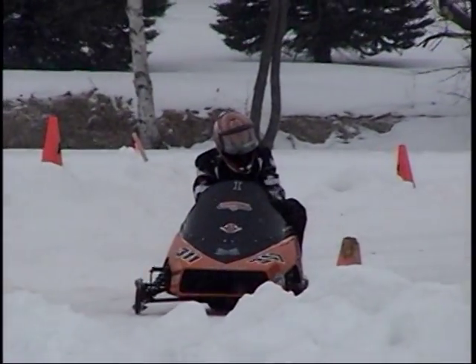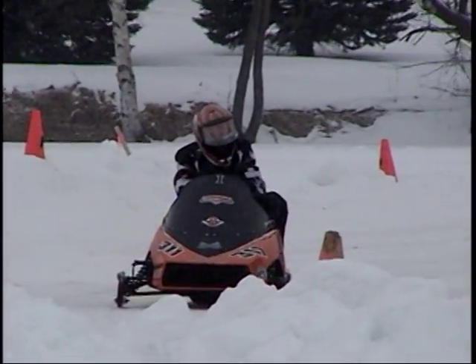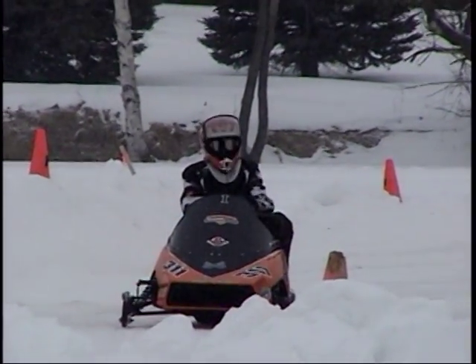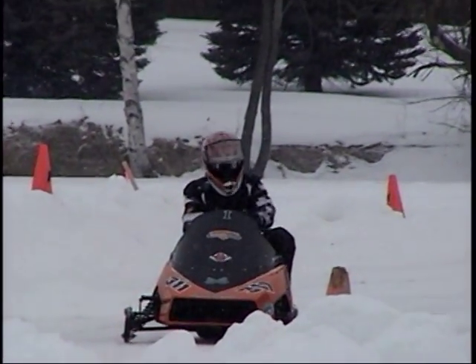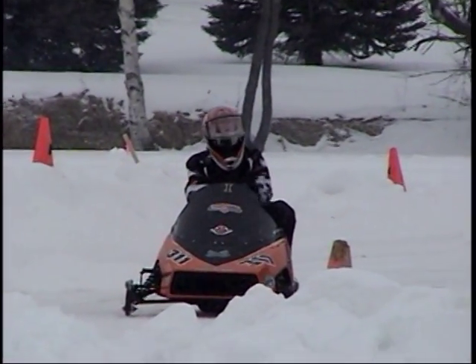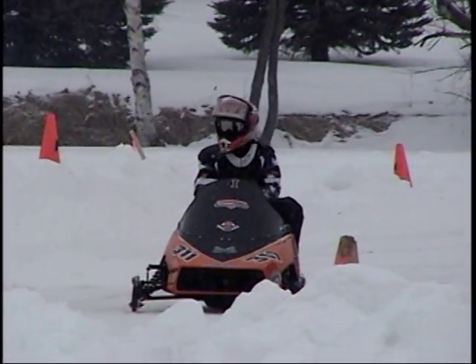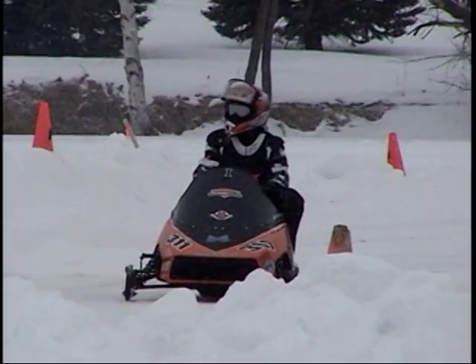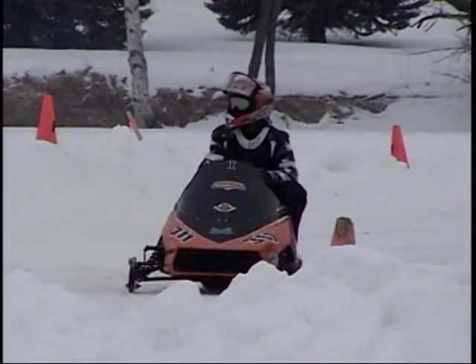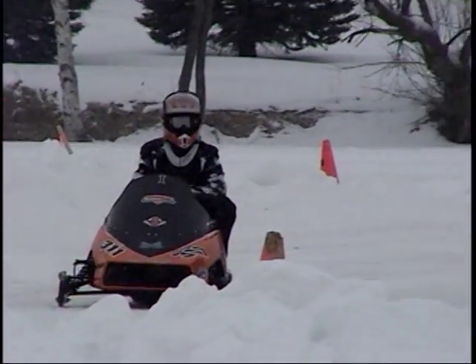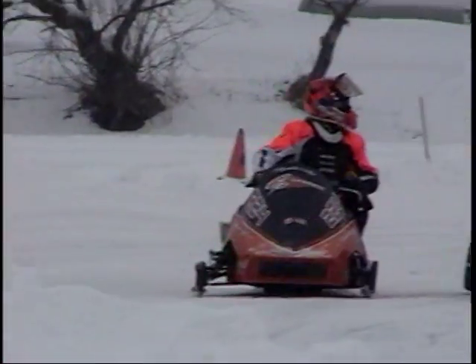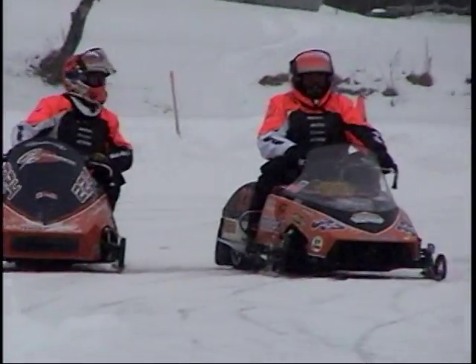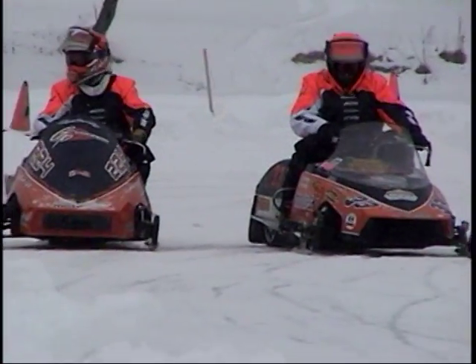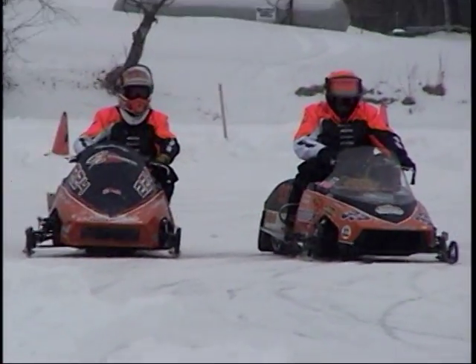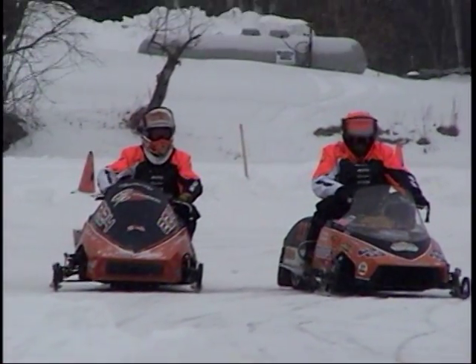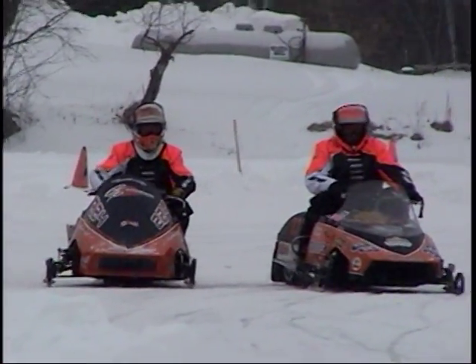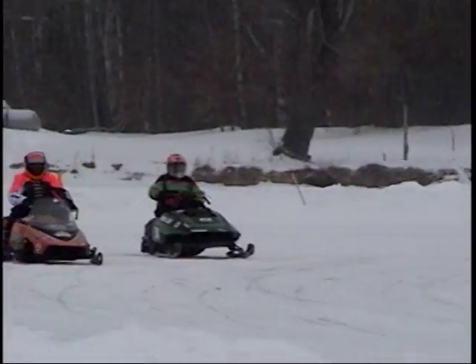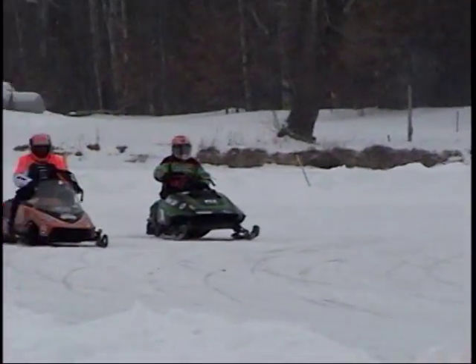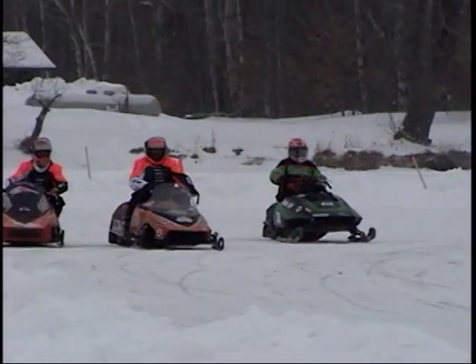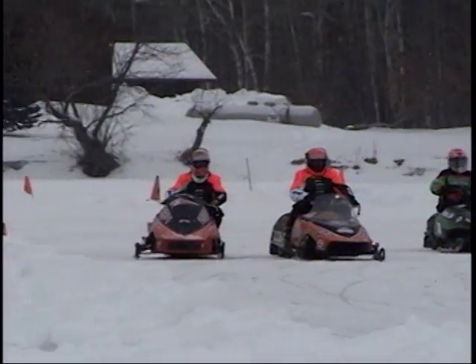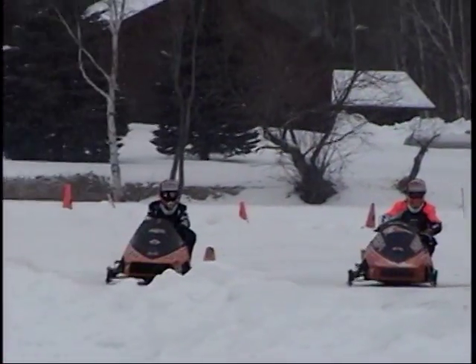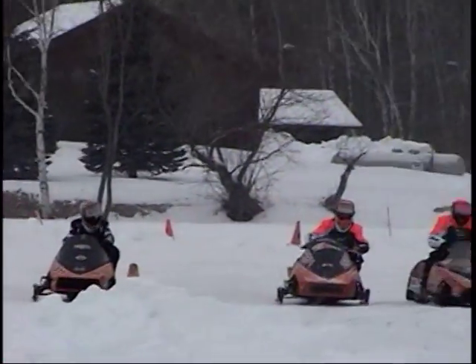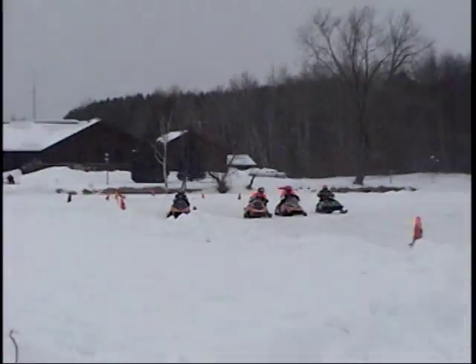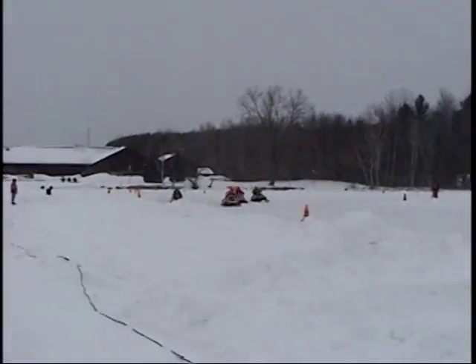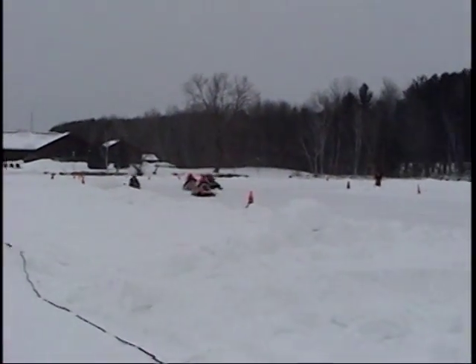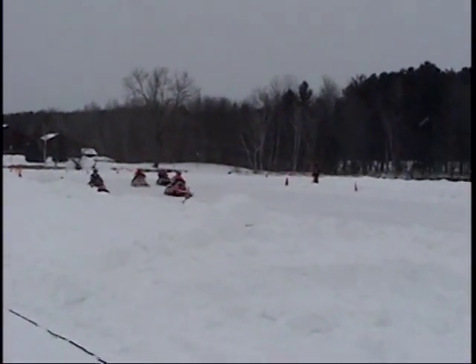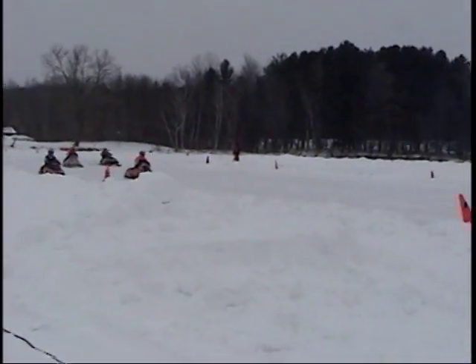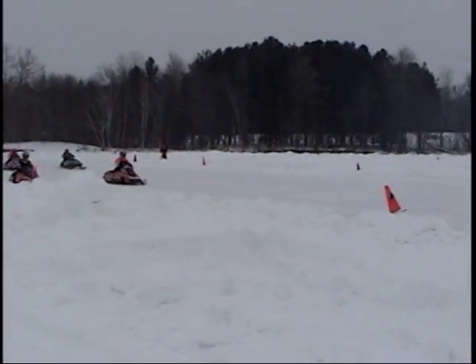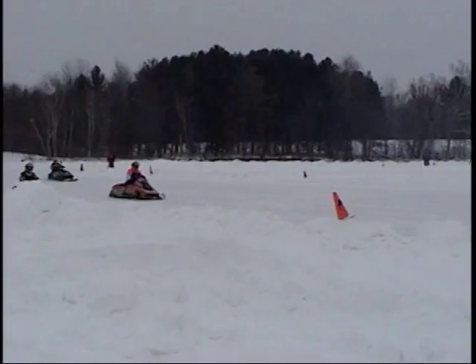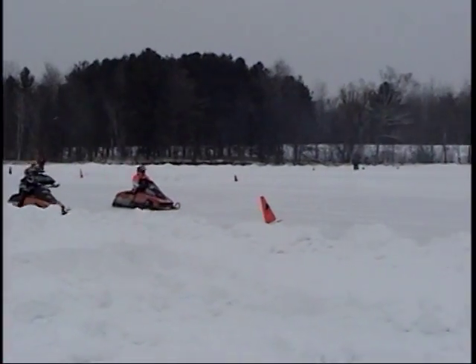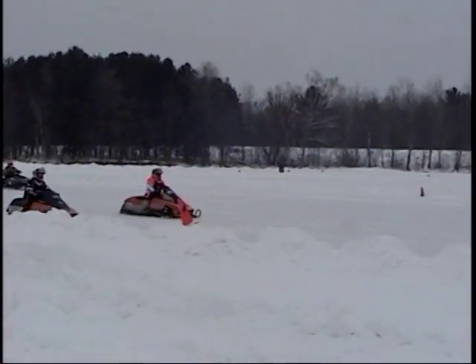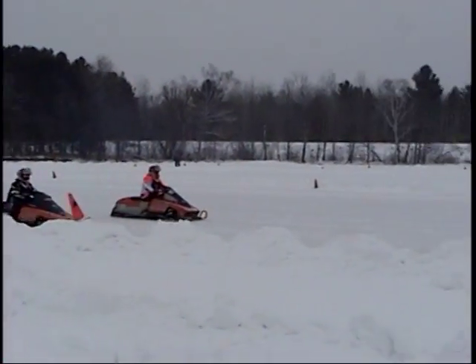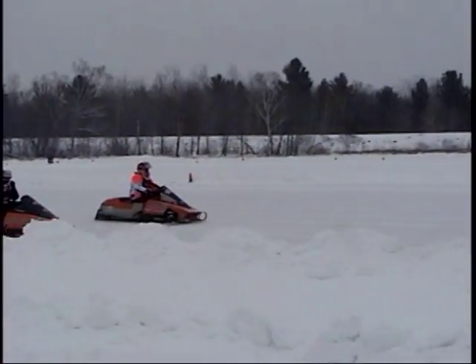Again, this is the 250X class, and we're going to see three Motoskis and an Arctic Cat in this one. I'm sitting way on the other side from Brett Miller's bomb so she doesn't choke me during the race.